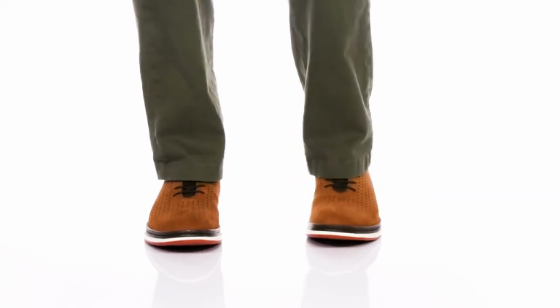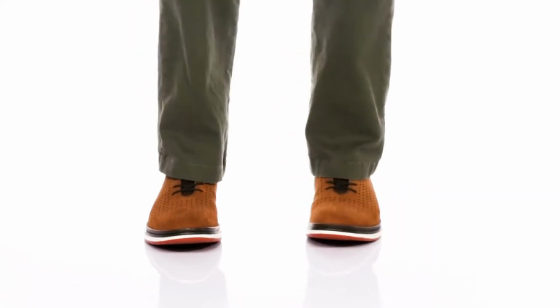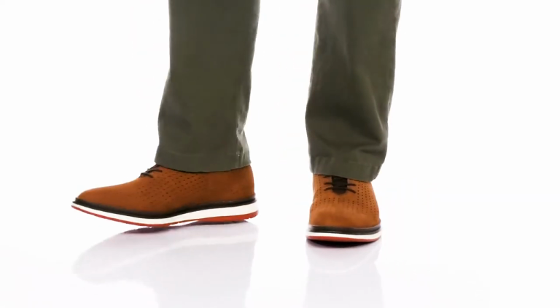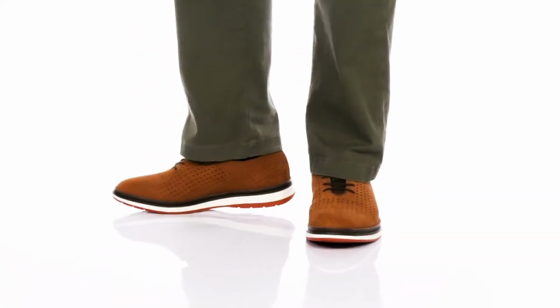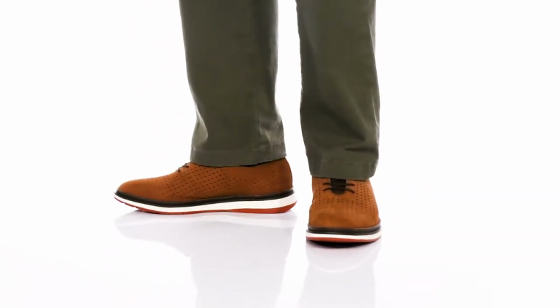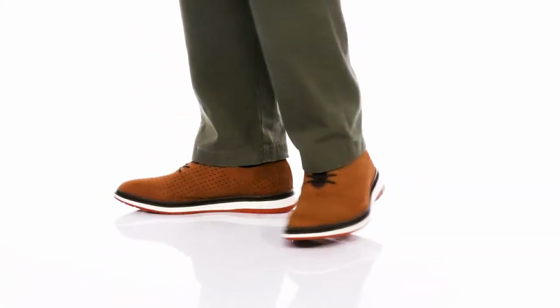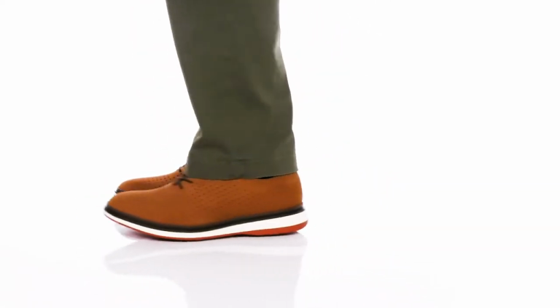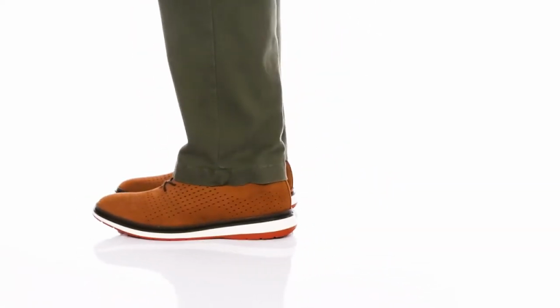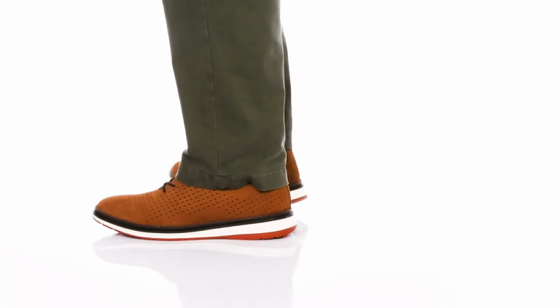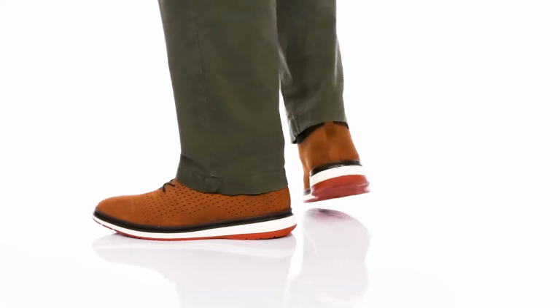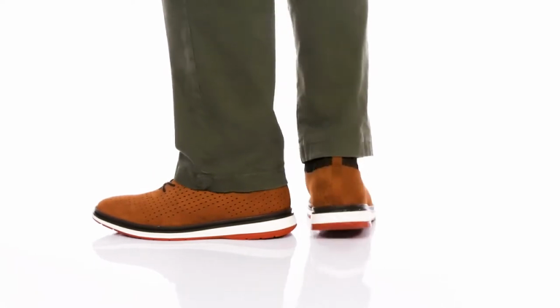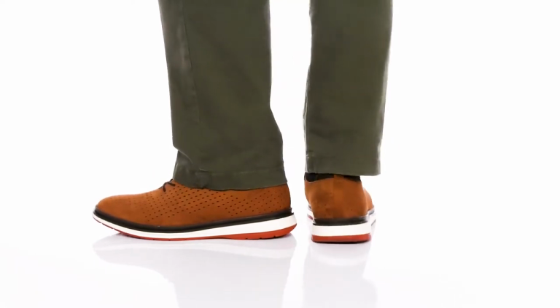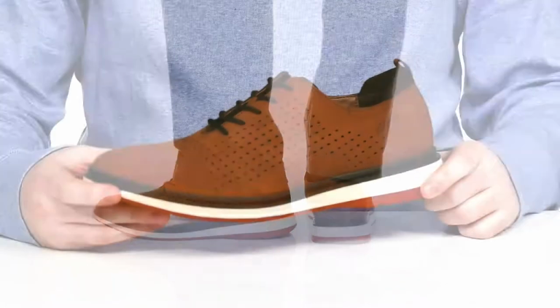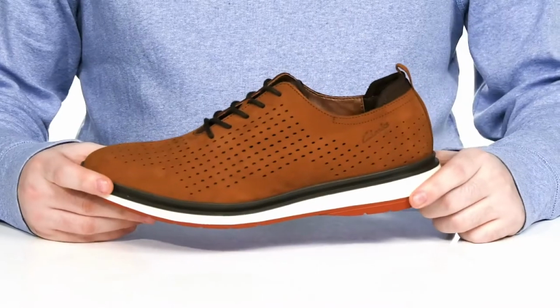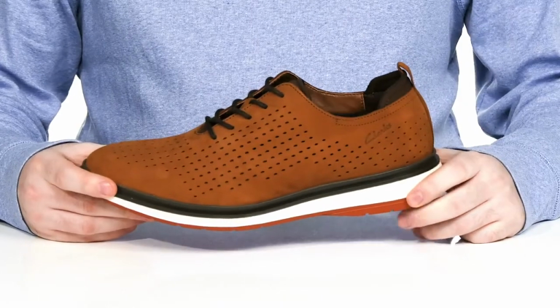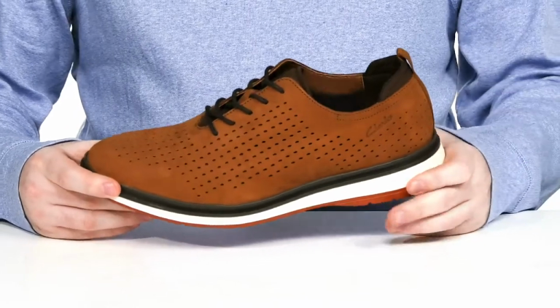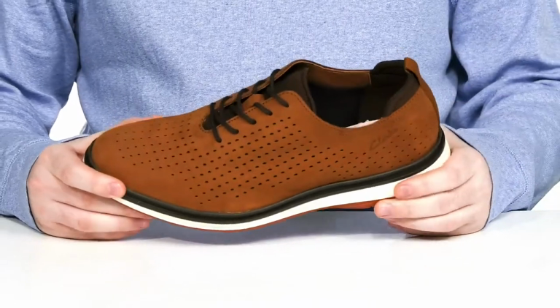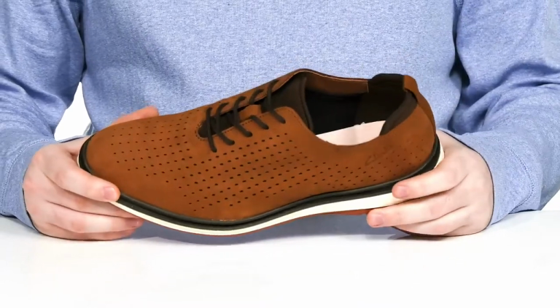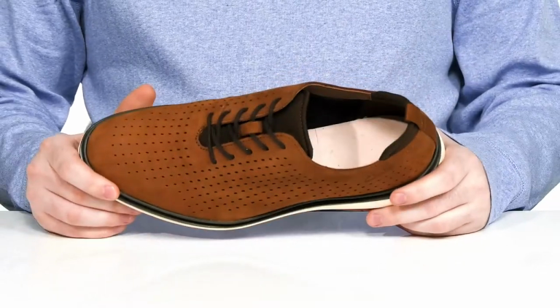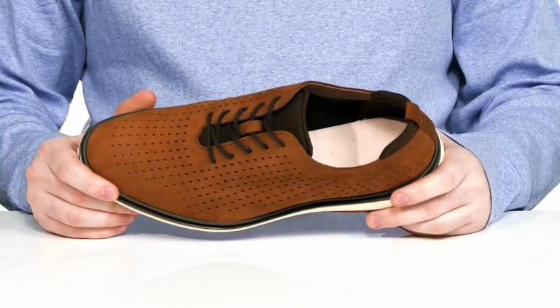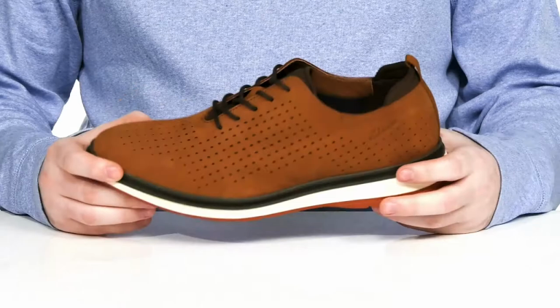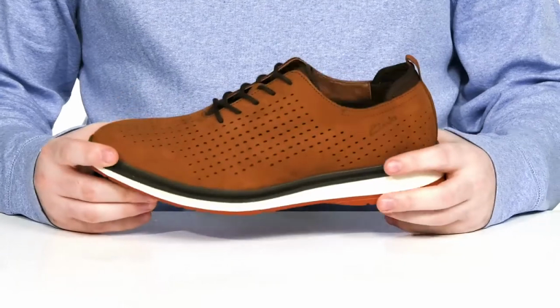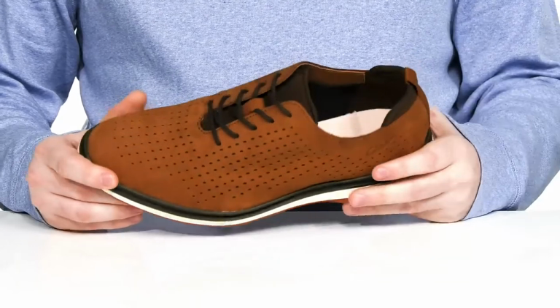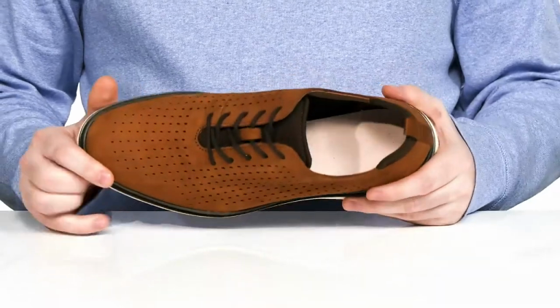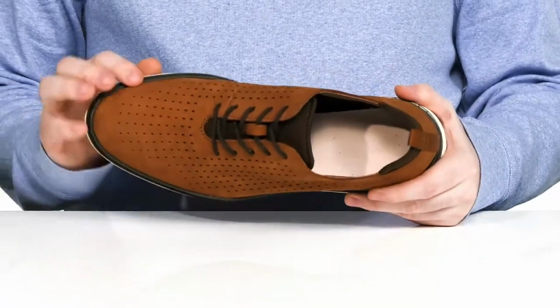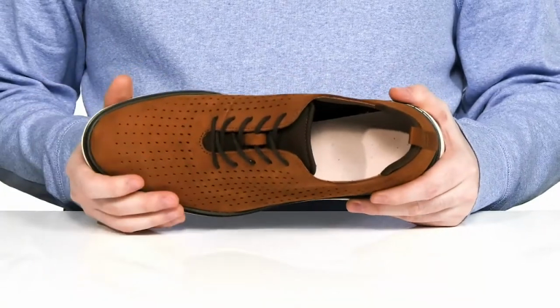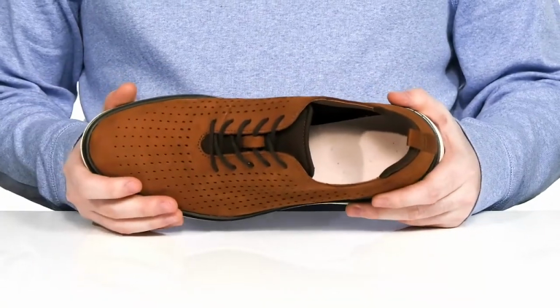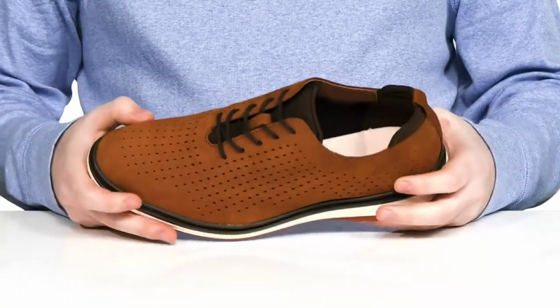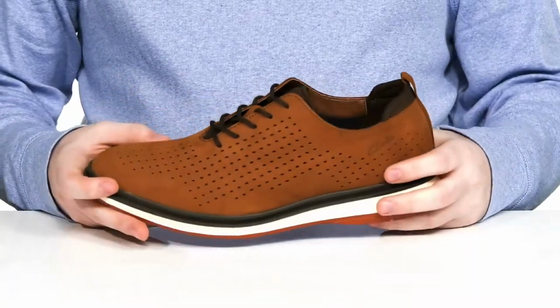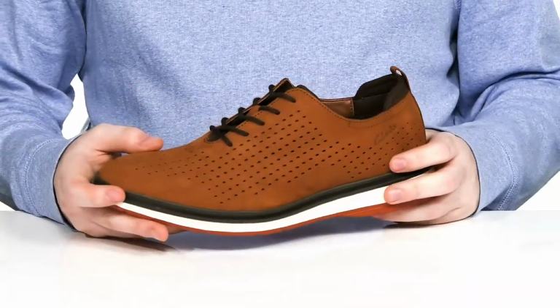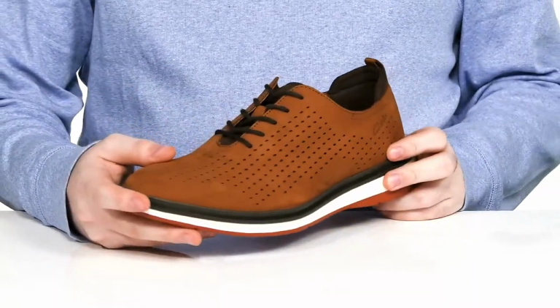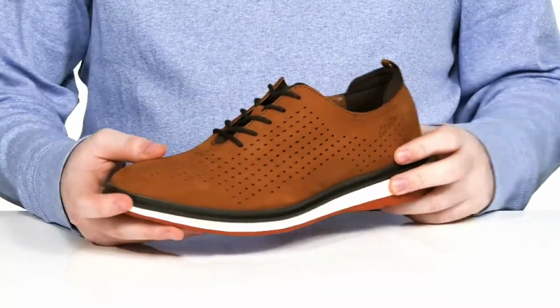Look incredible and complete your formal attire with this lightweight dress shoe from Clarks. This silhouette features a premium tan leather upper. It's super soft with that almond shaped toe using lots of stylish perforation throughout.